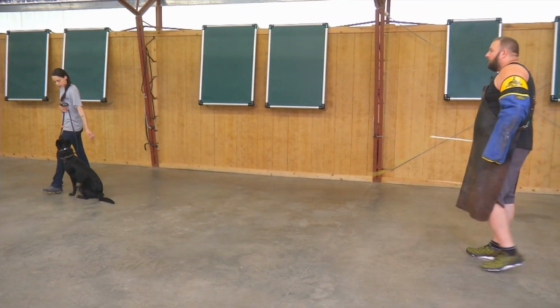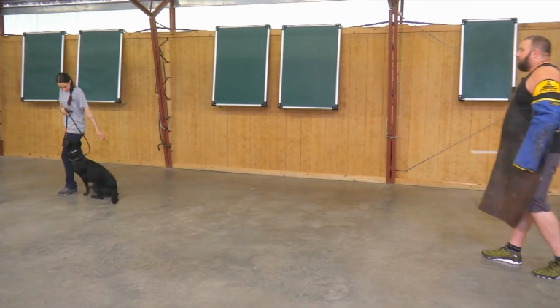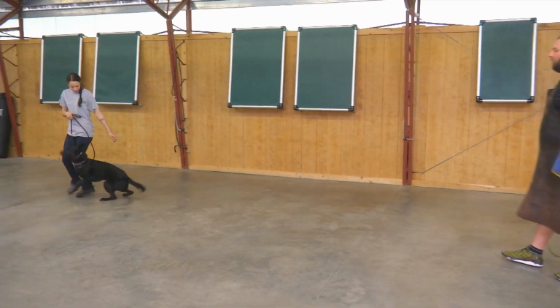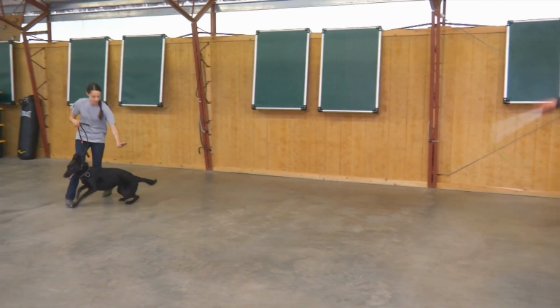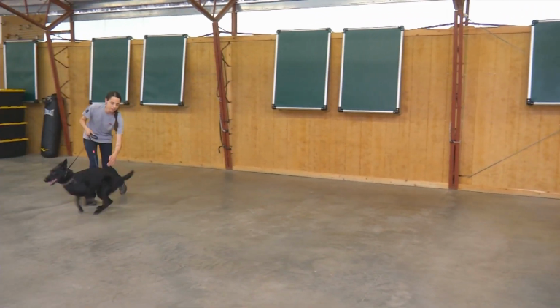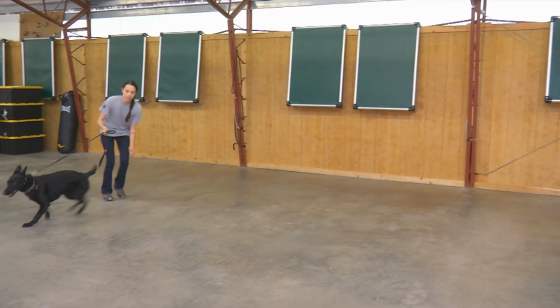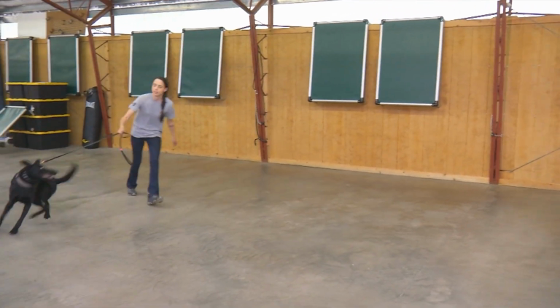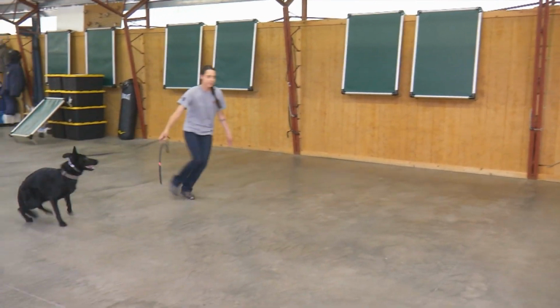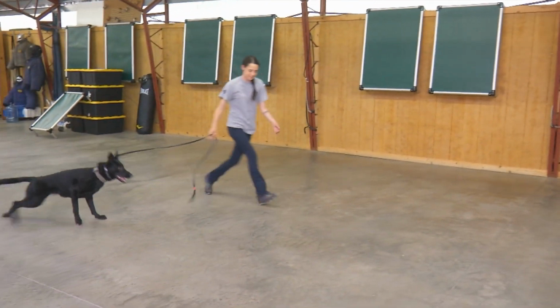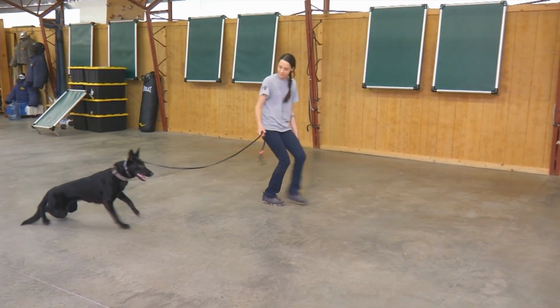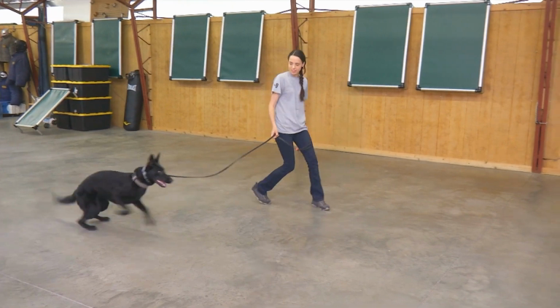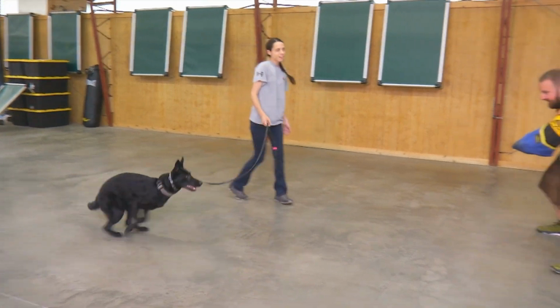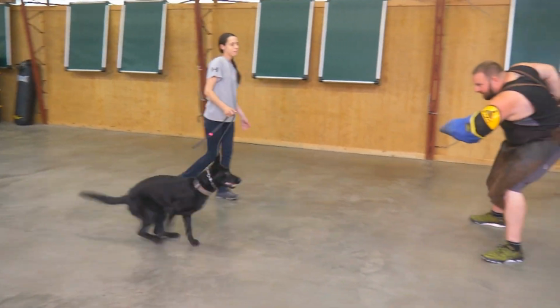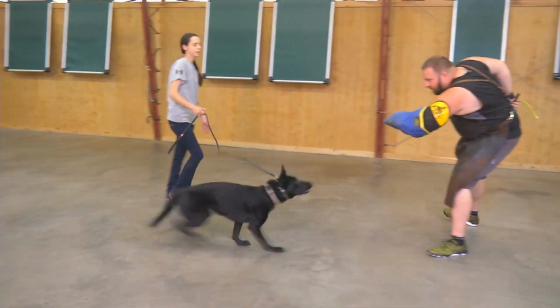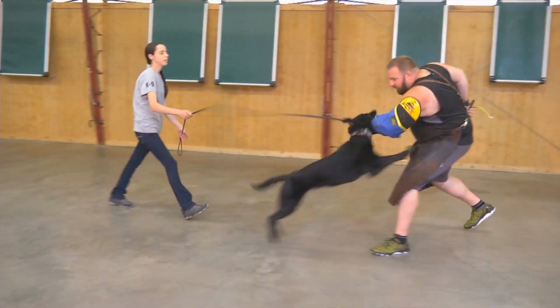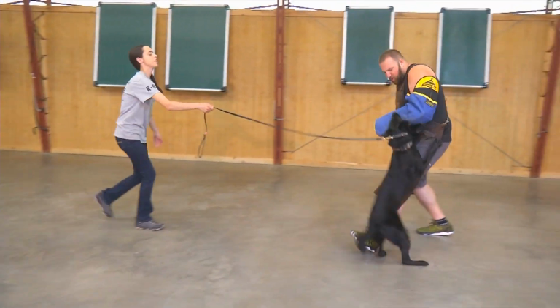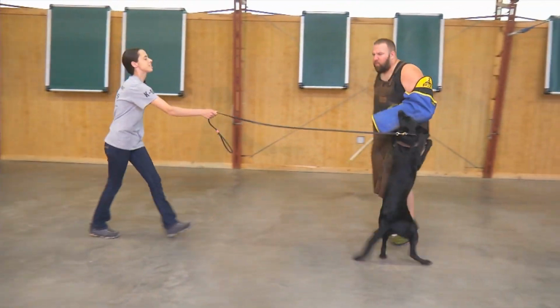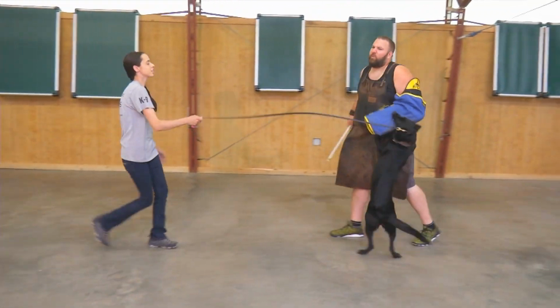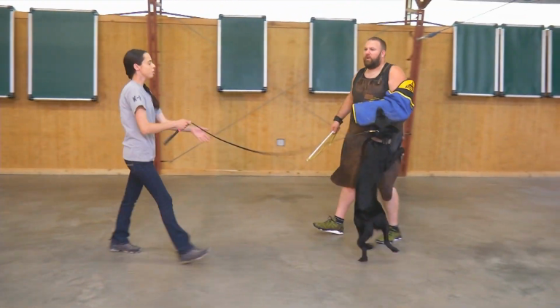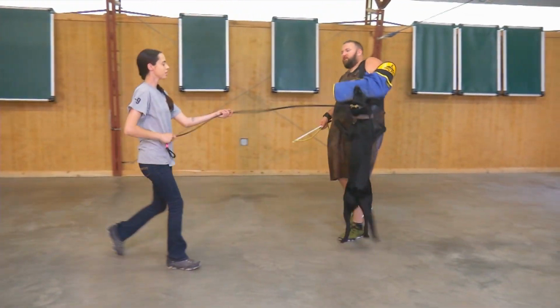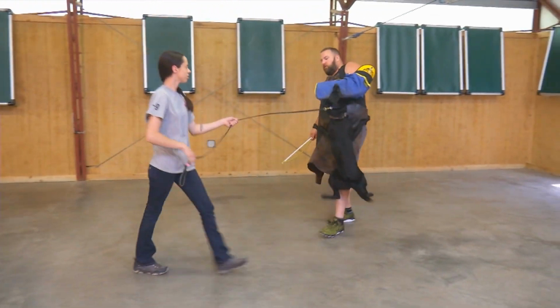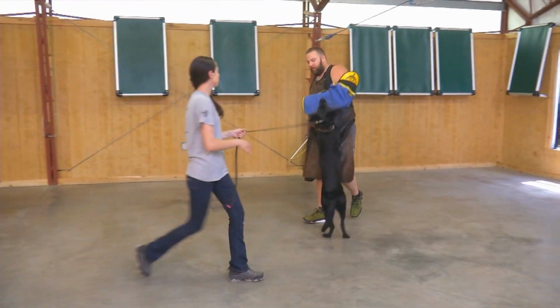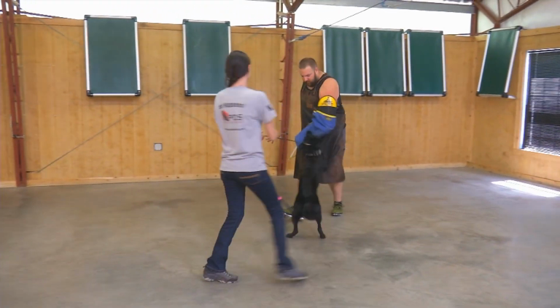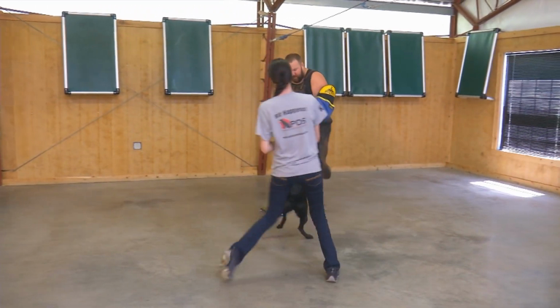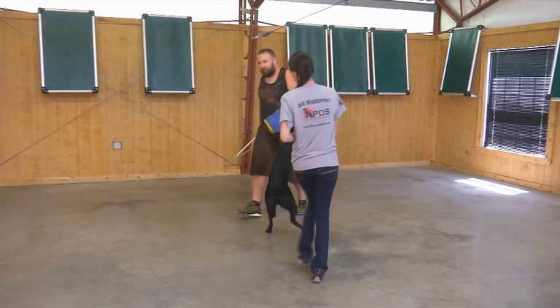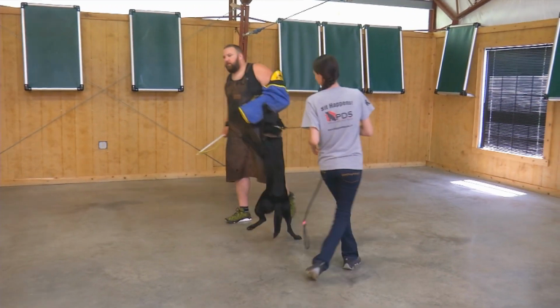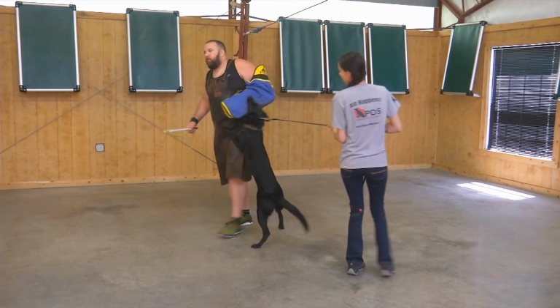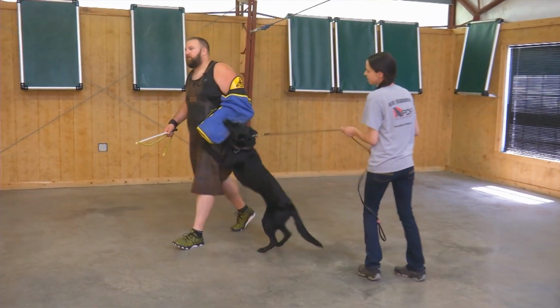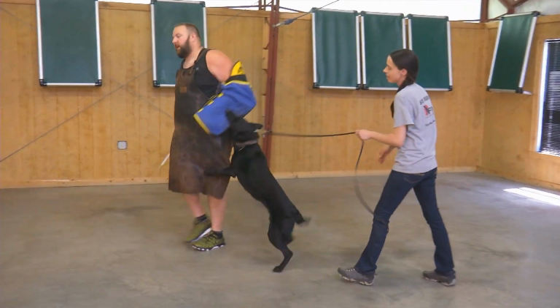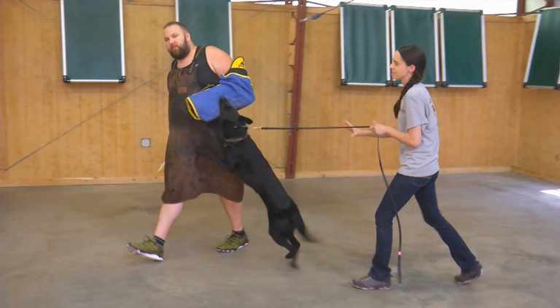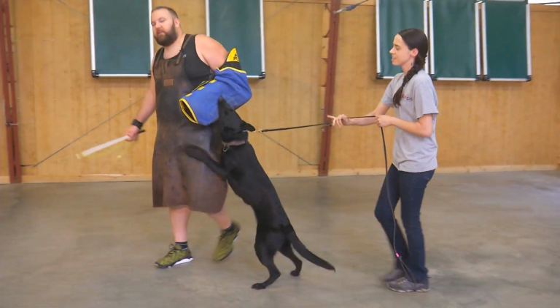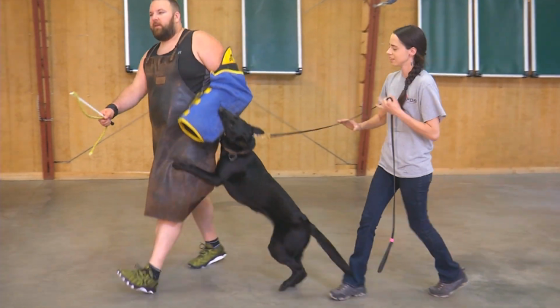She's got a beautiful look about her. Crushing little grip — absolutely crushing. Hammer that sleeve.